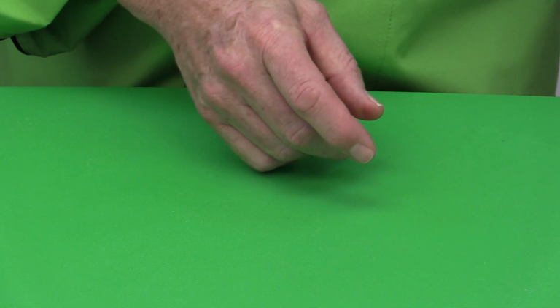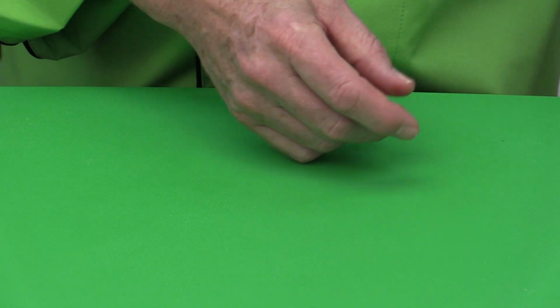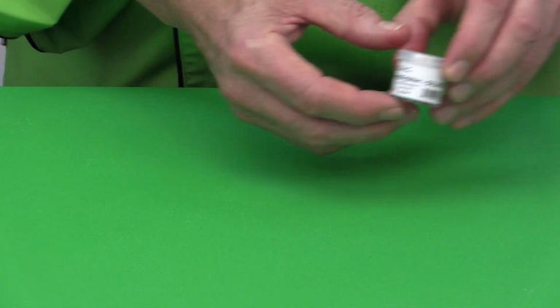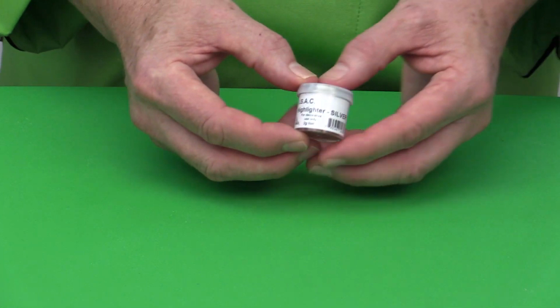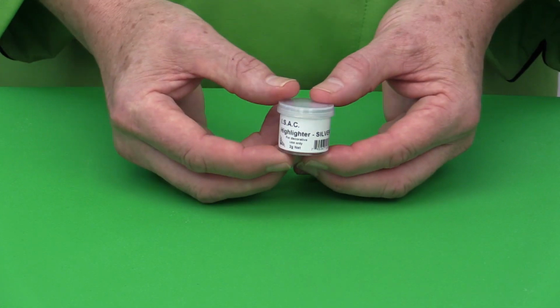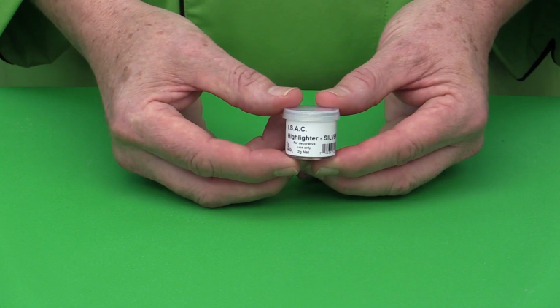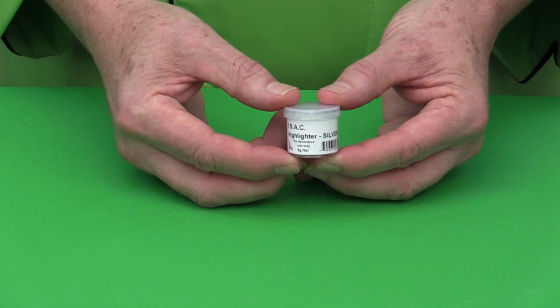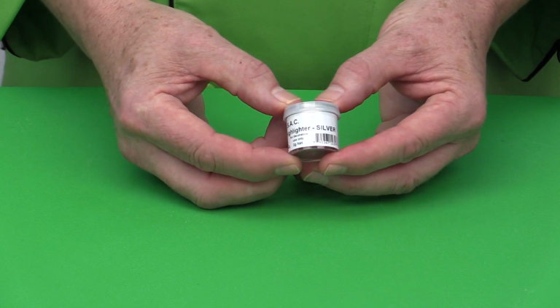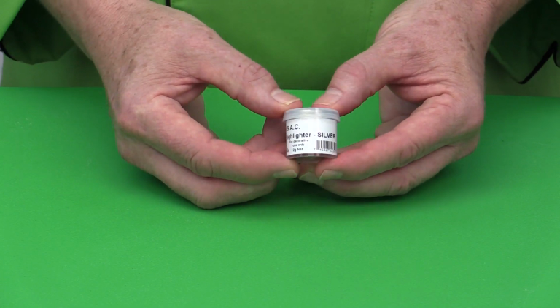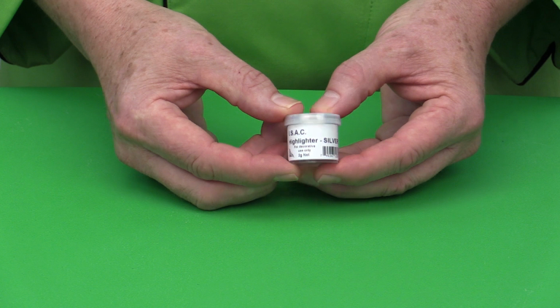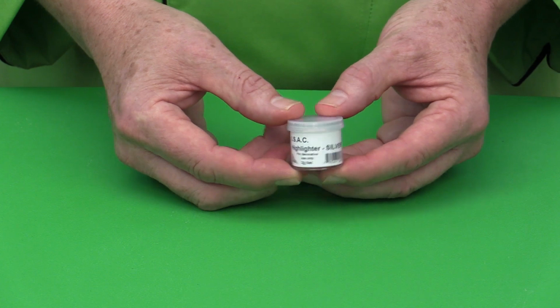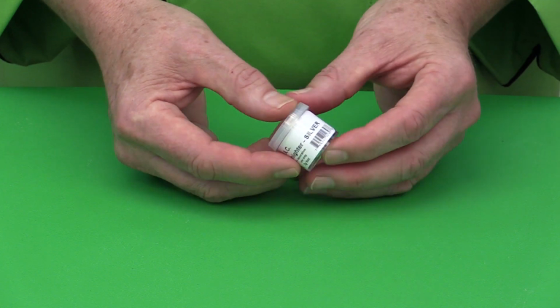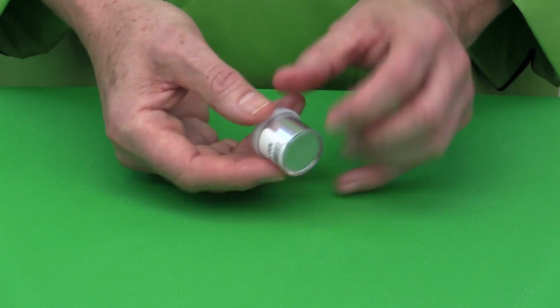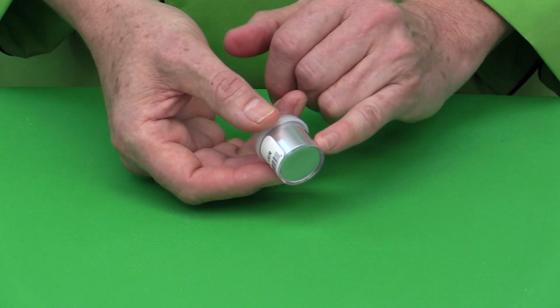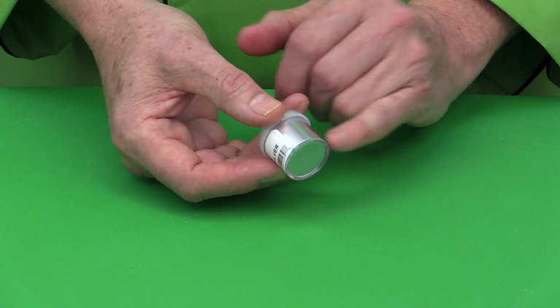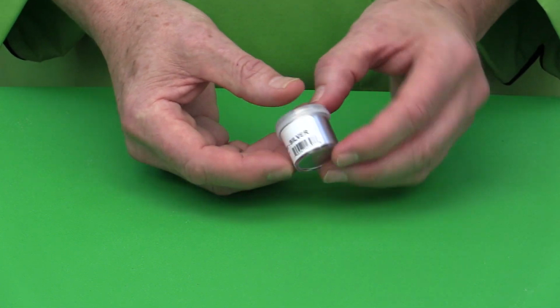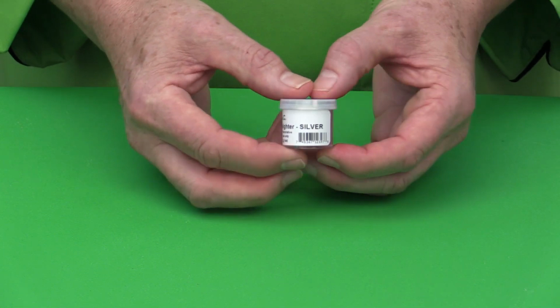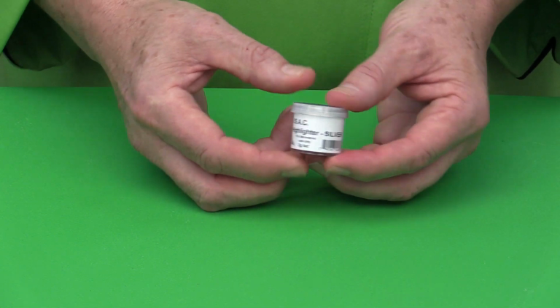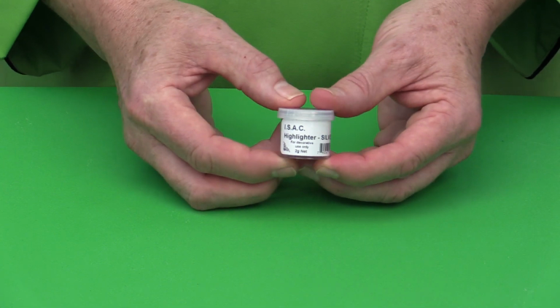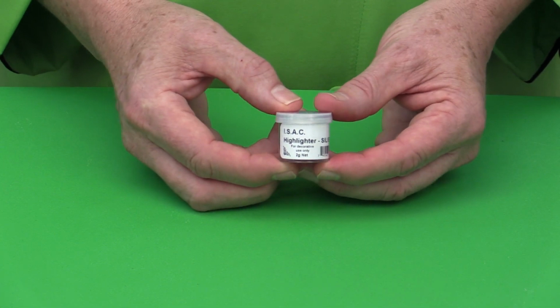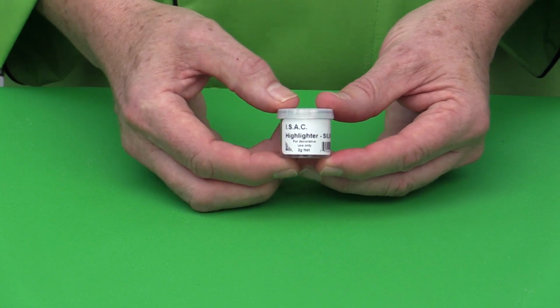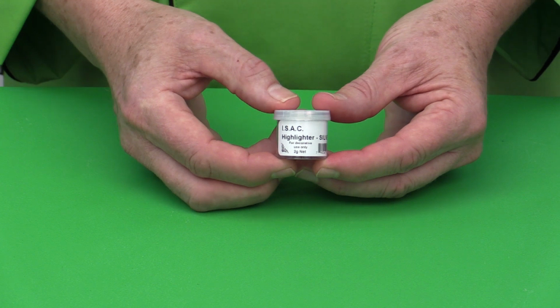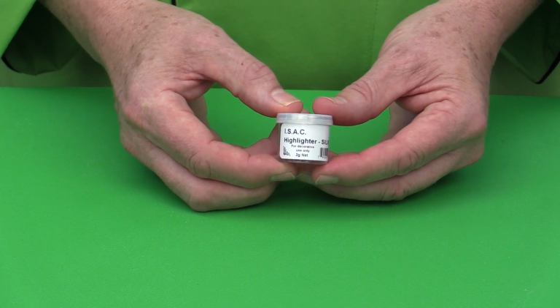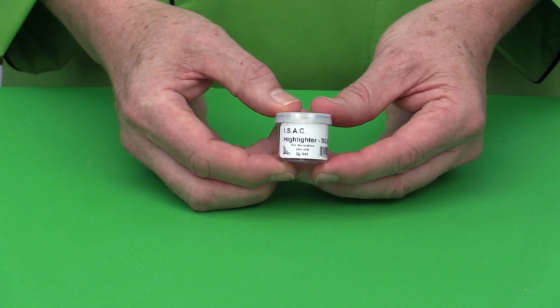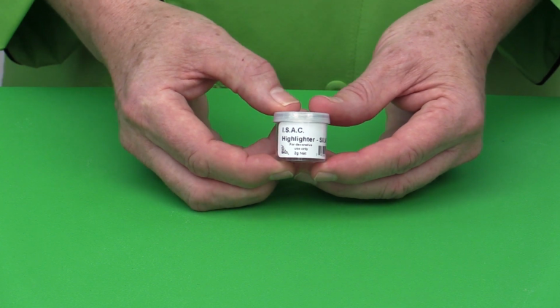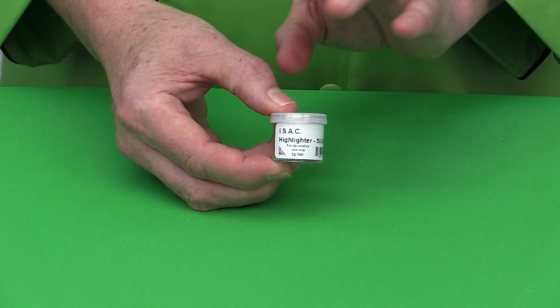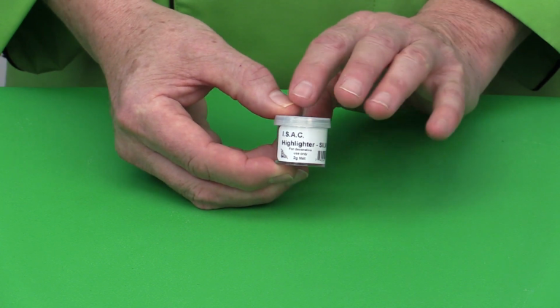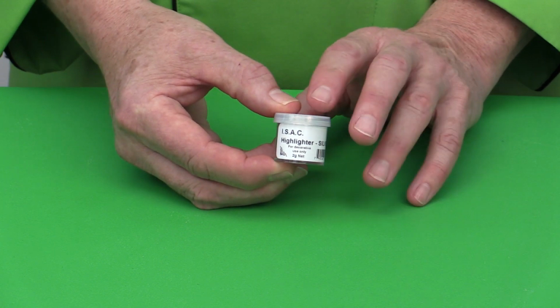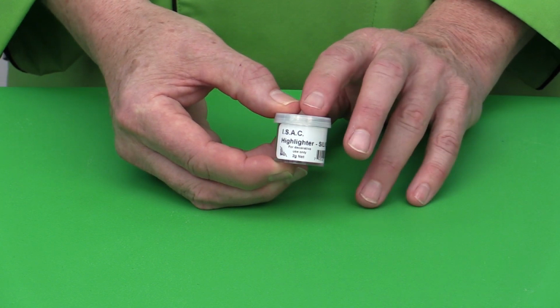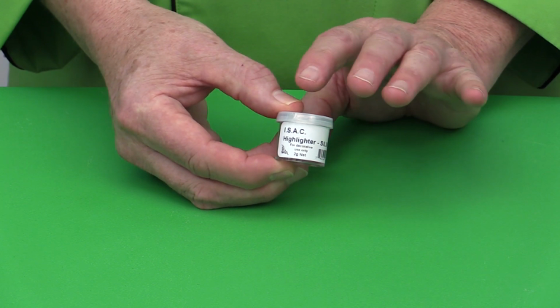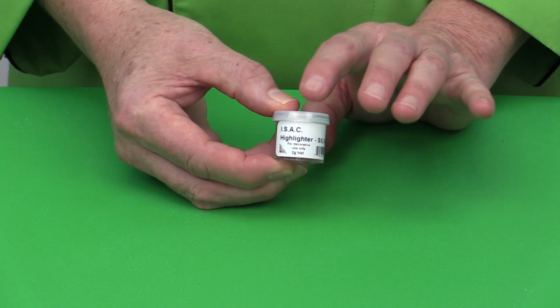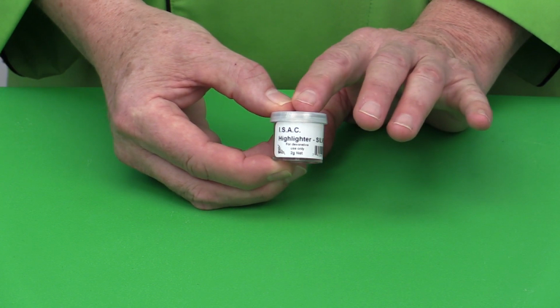There's also the highlighter line, which is covered in a separate video. Highlighters are metallics but are only used for decoration or removable pieces — you wouldn't use these on something you're going to actually eat.